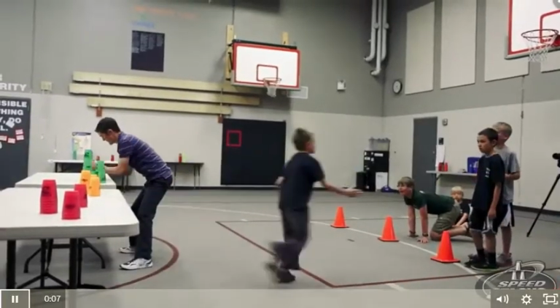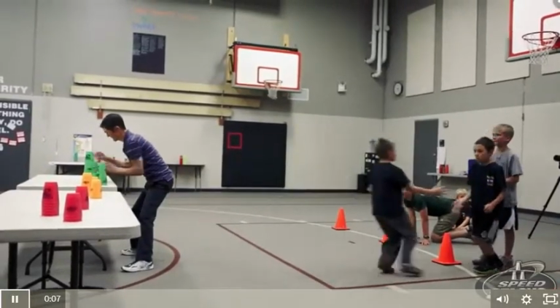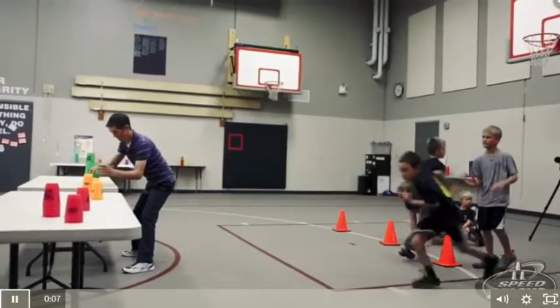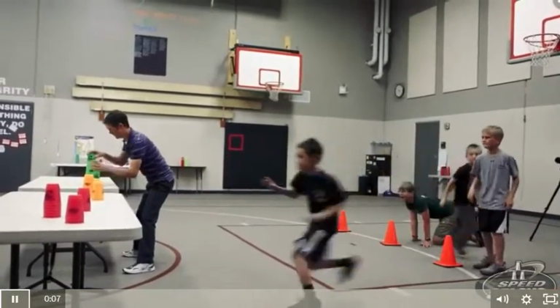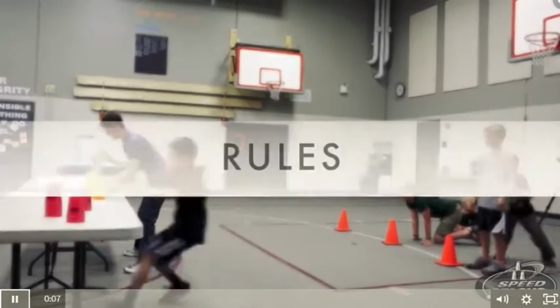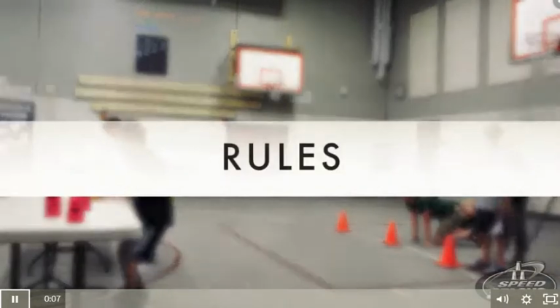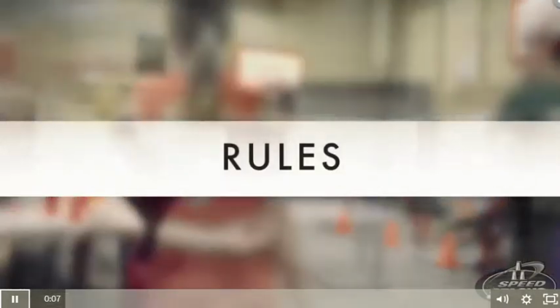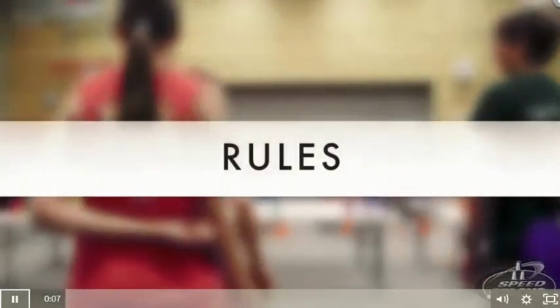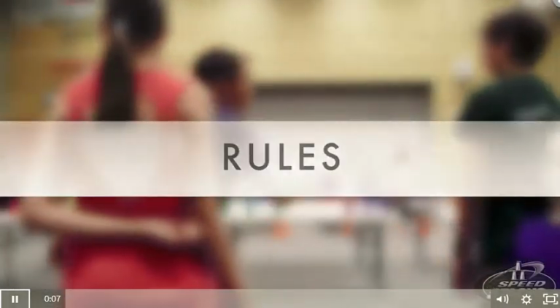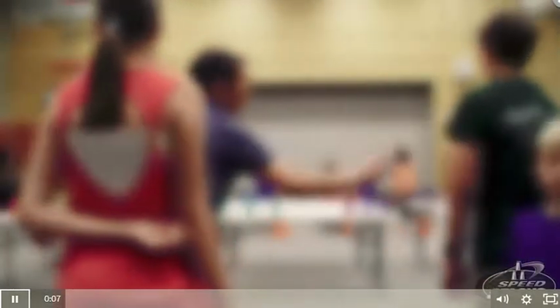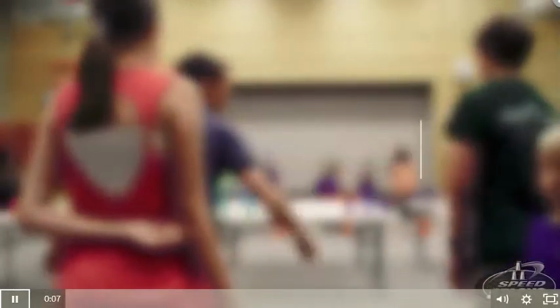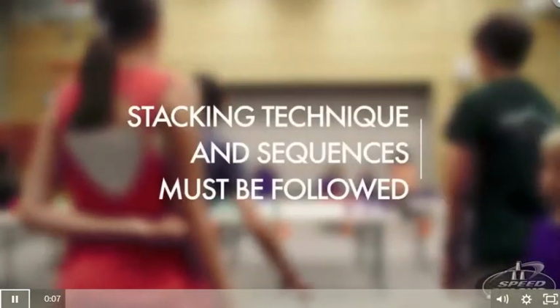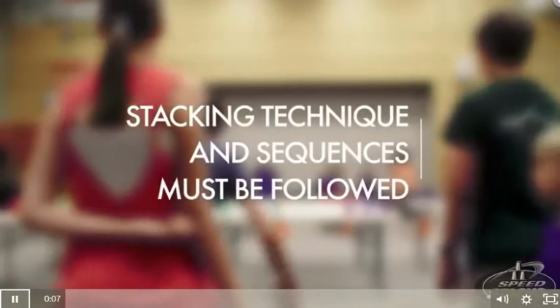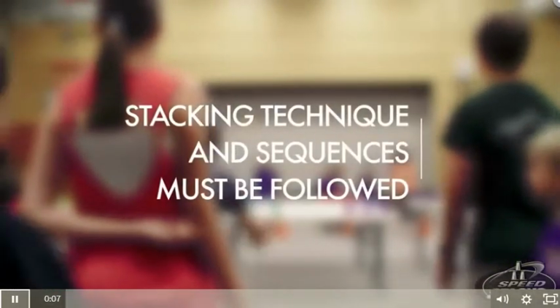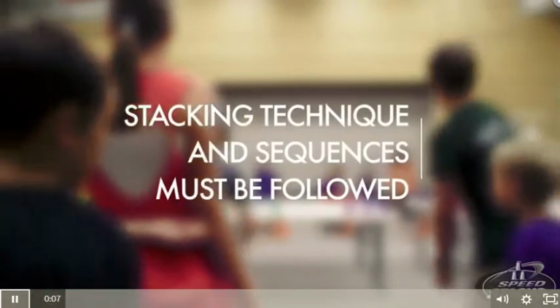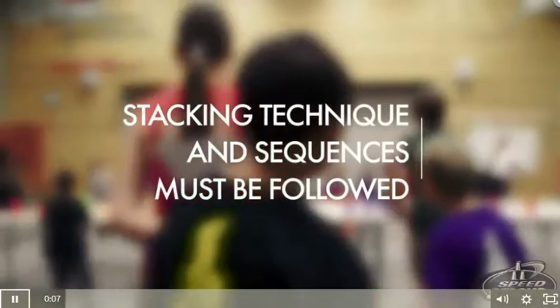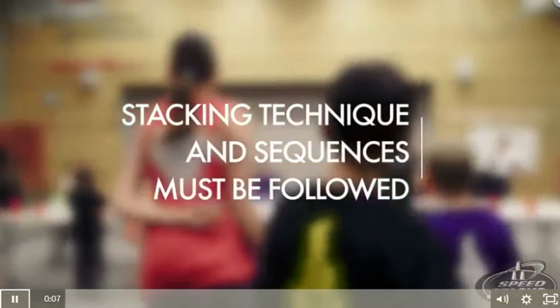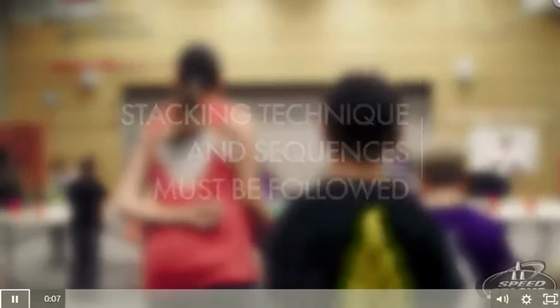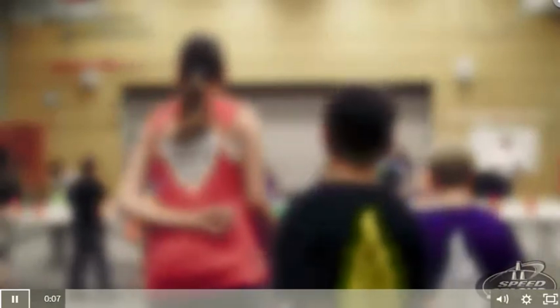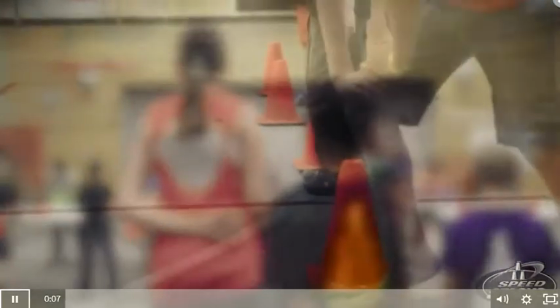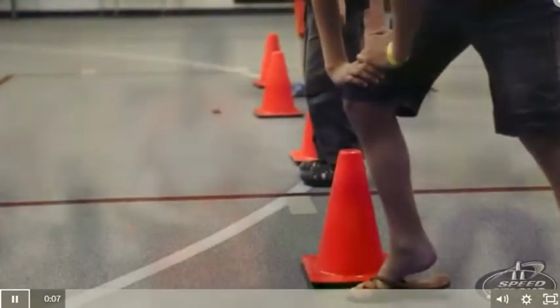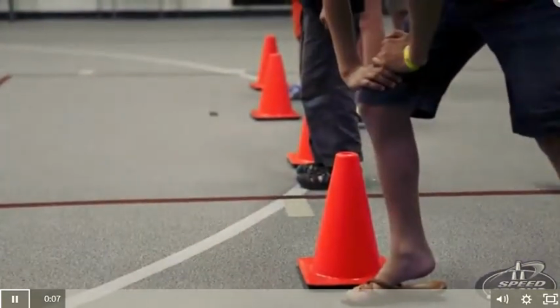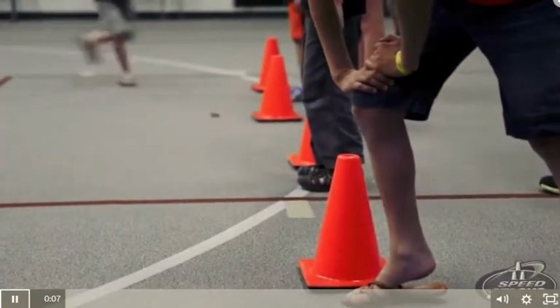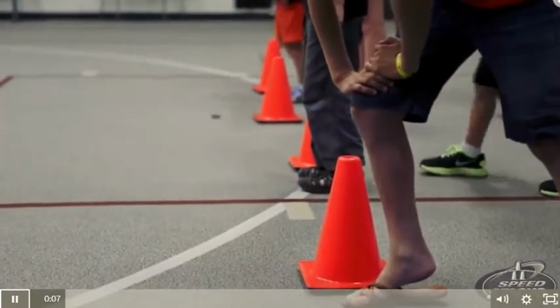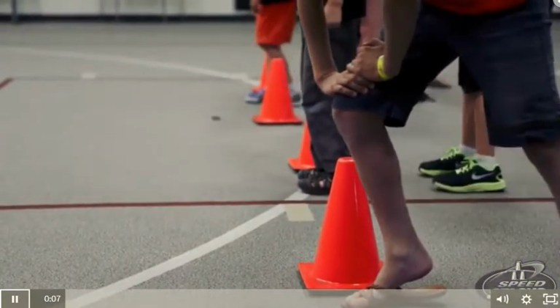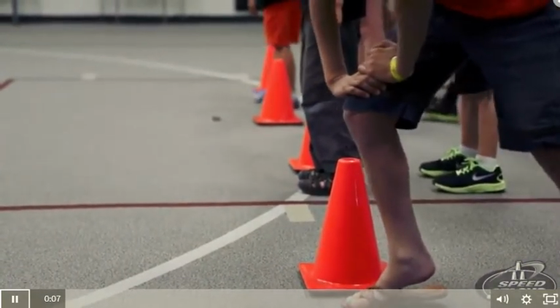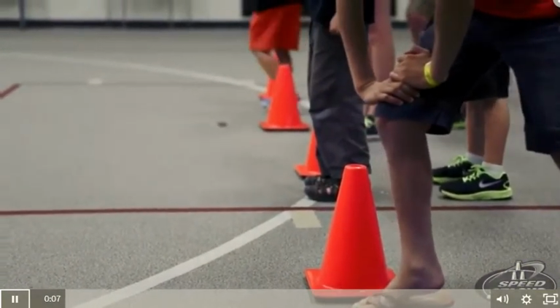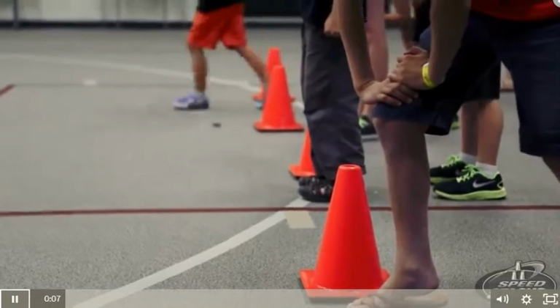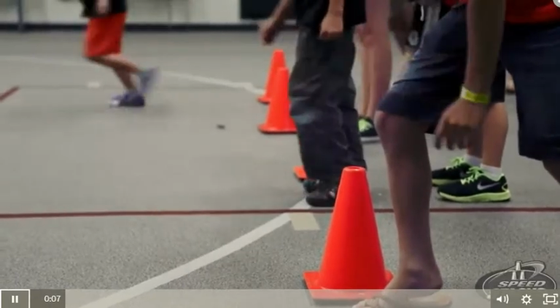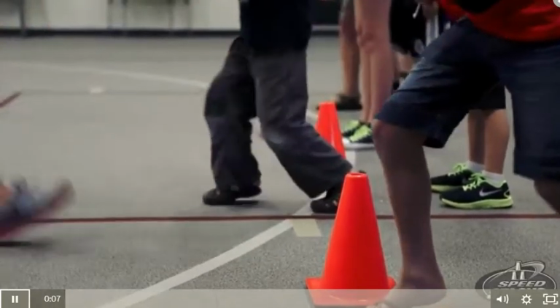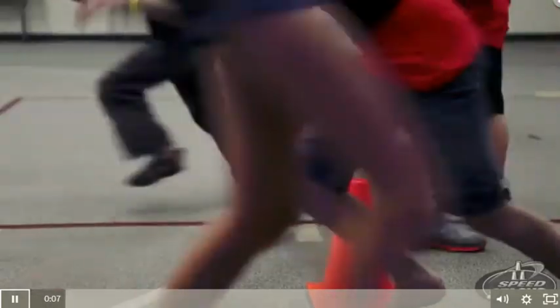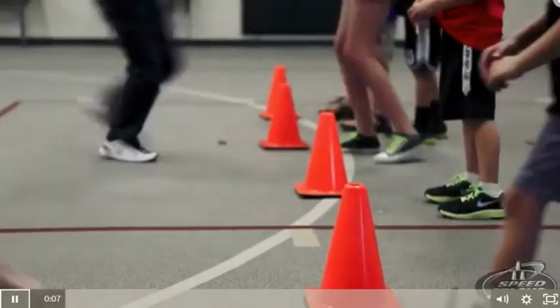Timers are encouraged but not required. Rules: Students must make sure the proper stacking techniques and sequences are followed. Returning stackers step on or over the seven-foot starting line to activate the awaiting stacker.